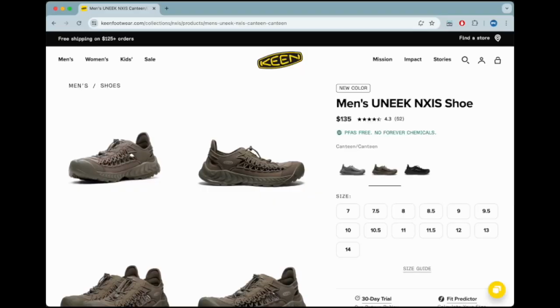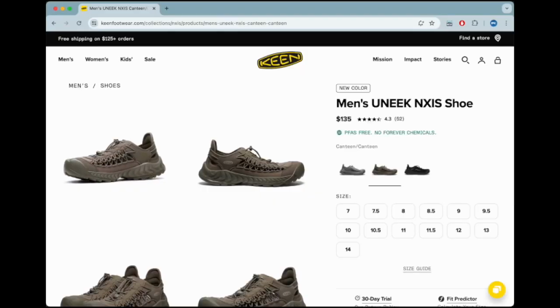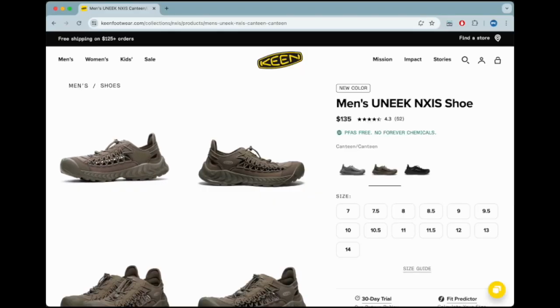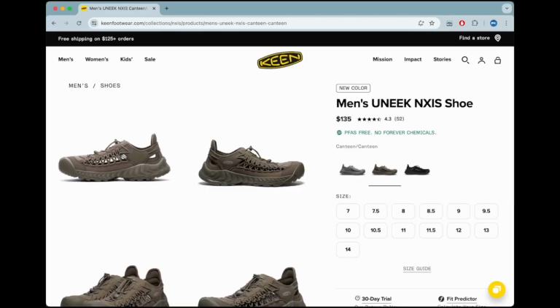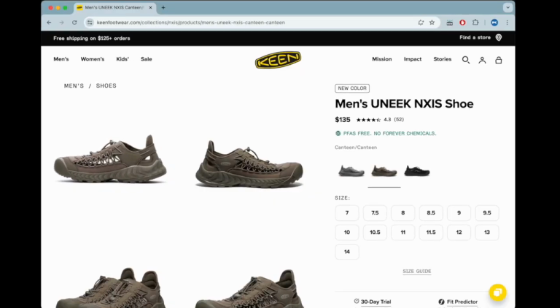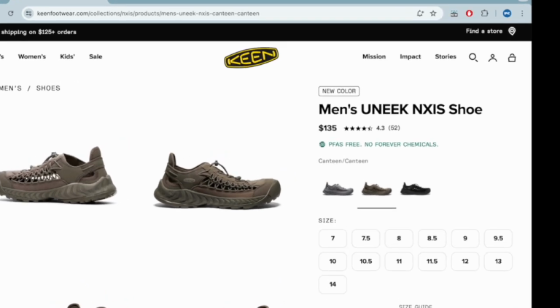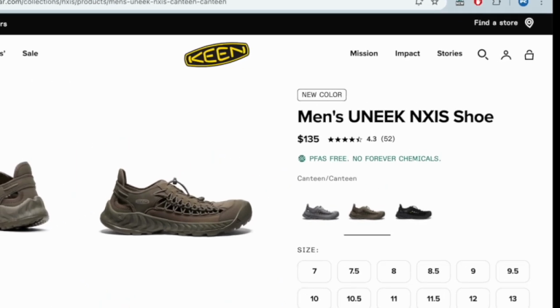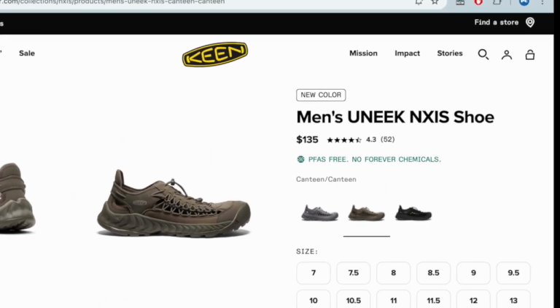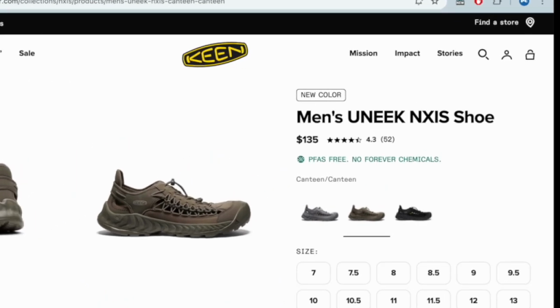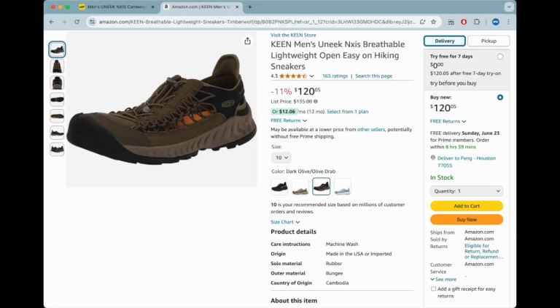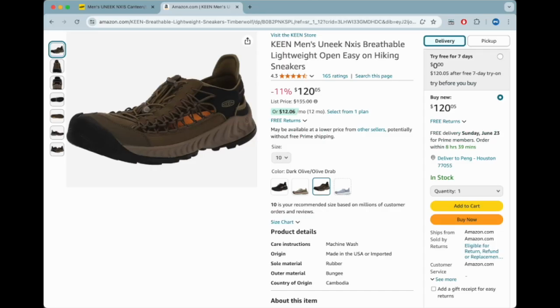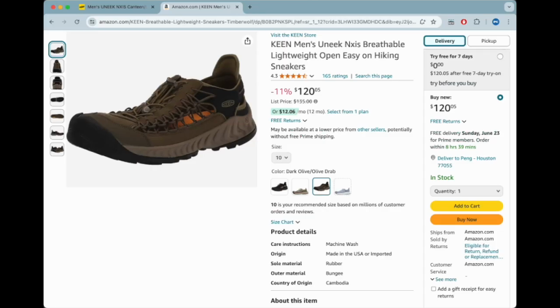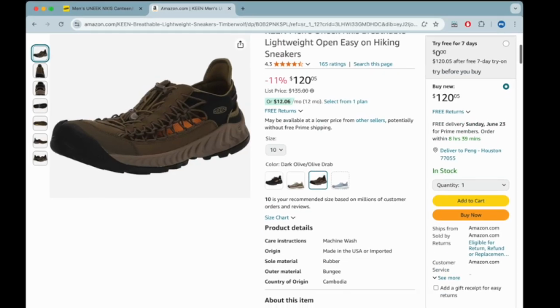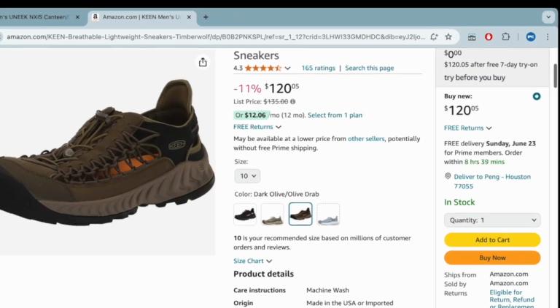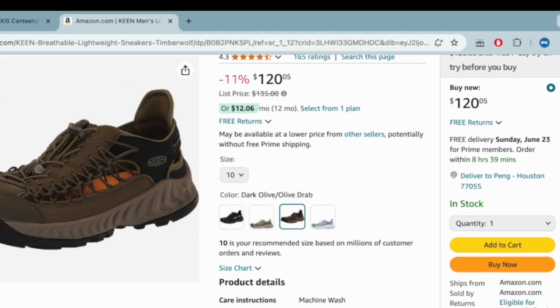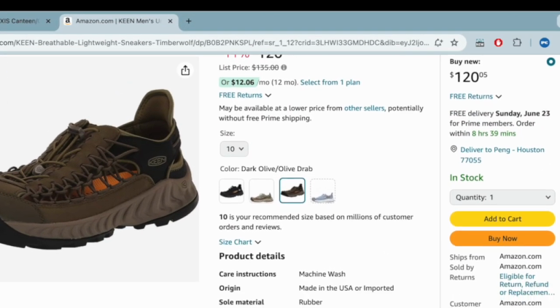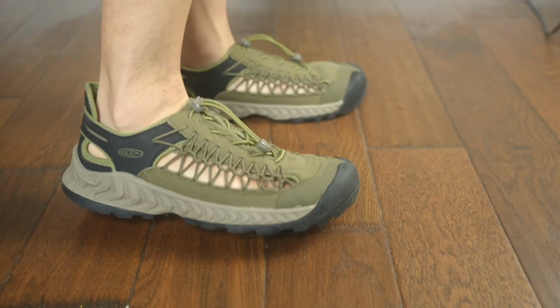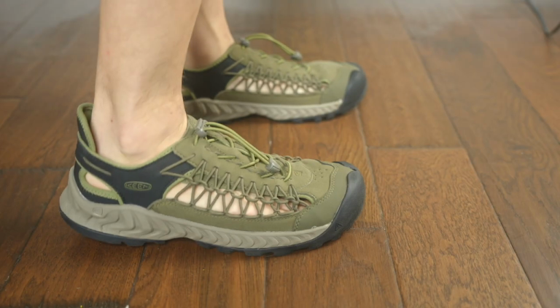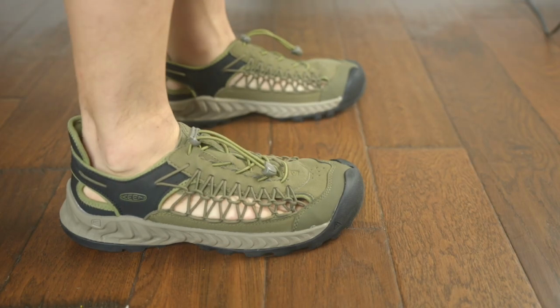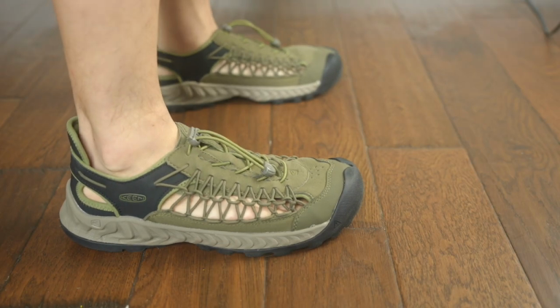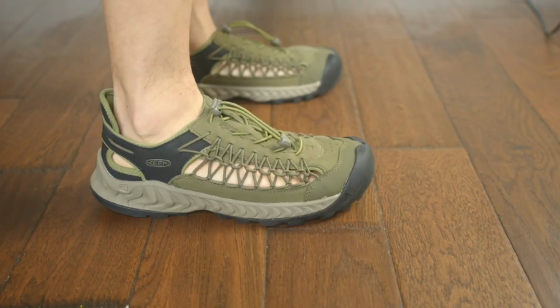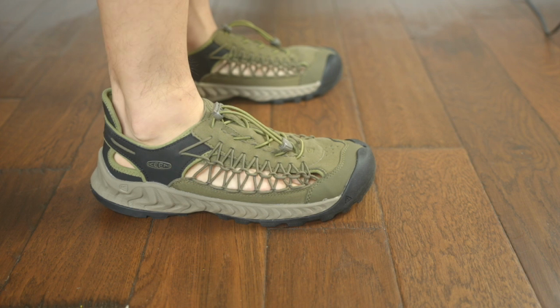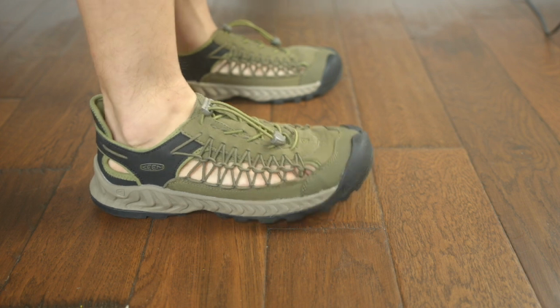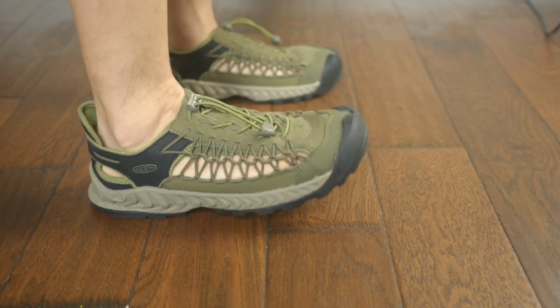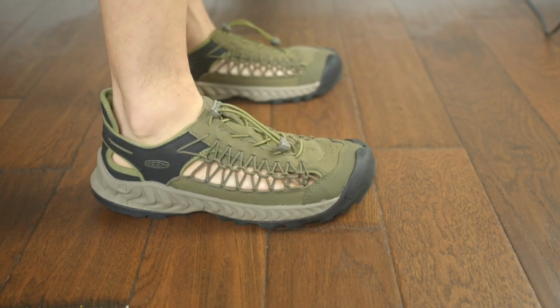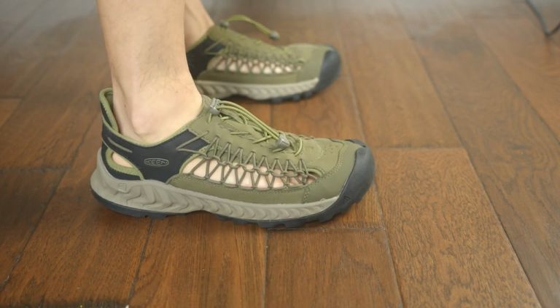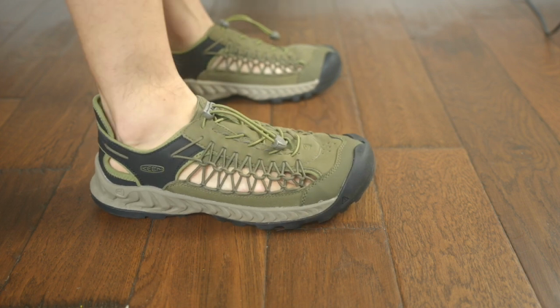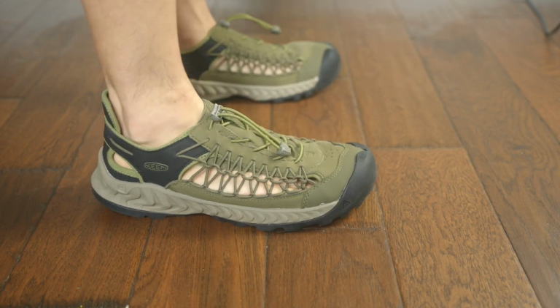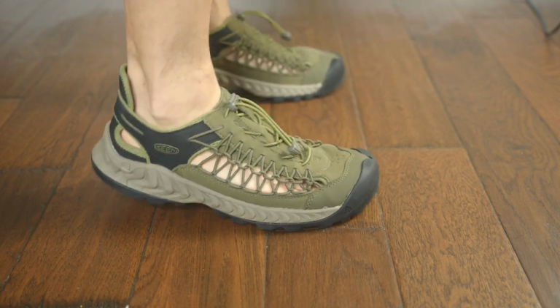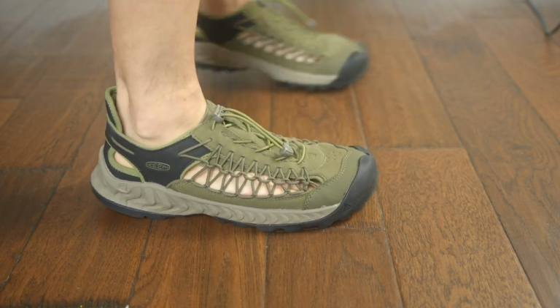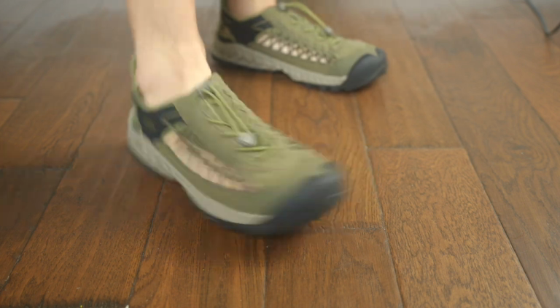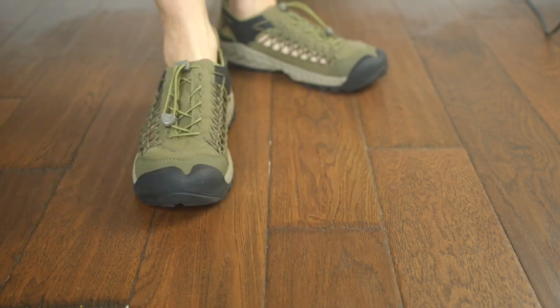This shoe retails for $135 on Keen's website, but right now on Amazon there is a small discount. I'll put a link in the description below. As always, thank you for watching and I will see you next time.